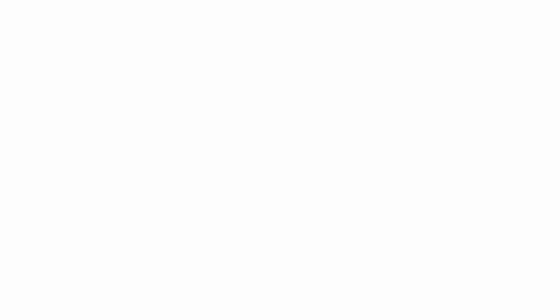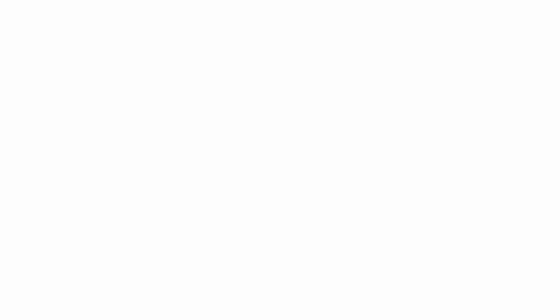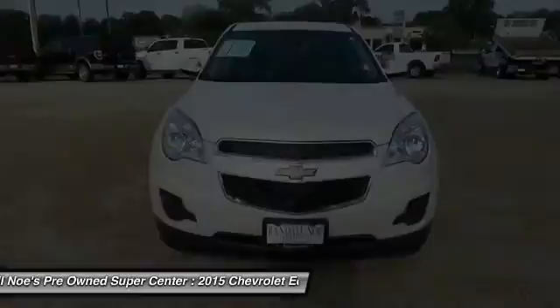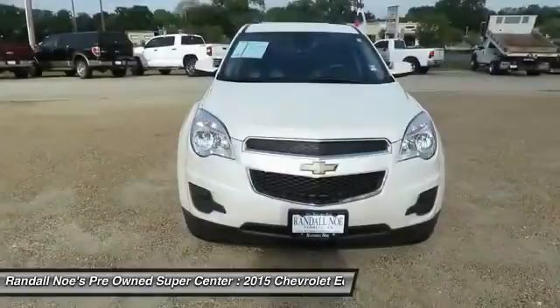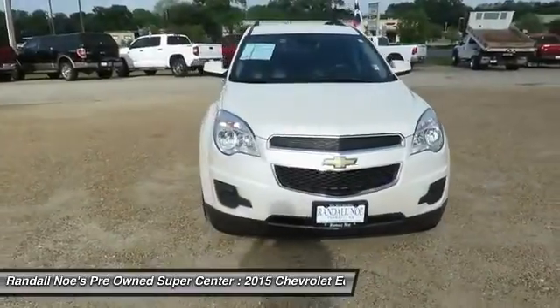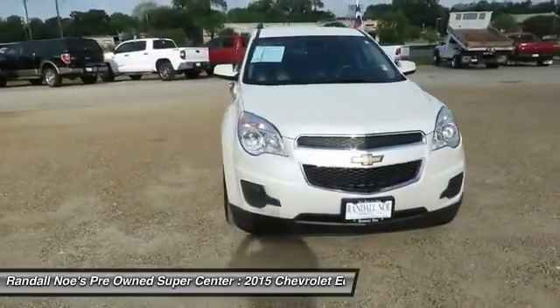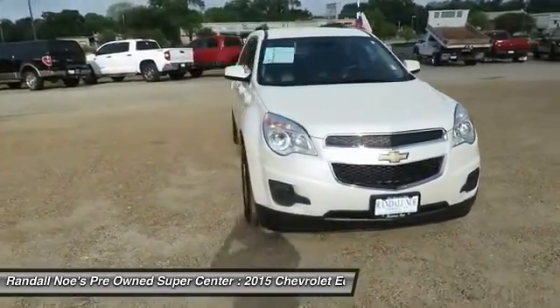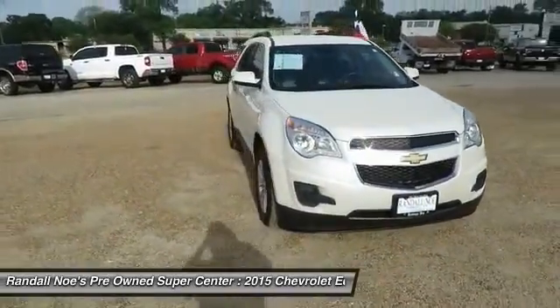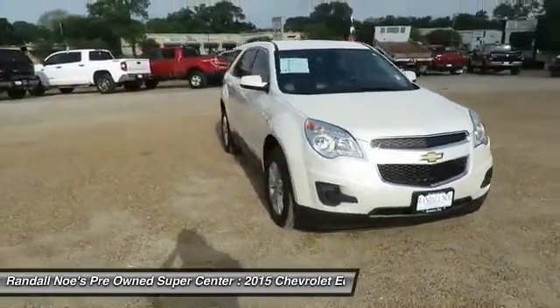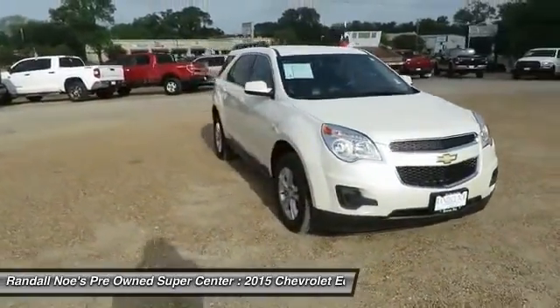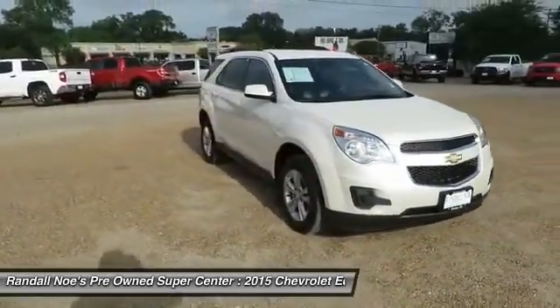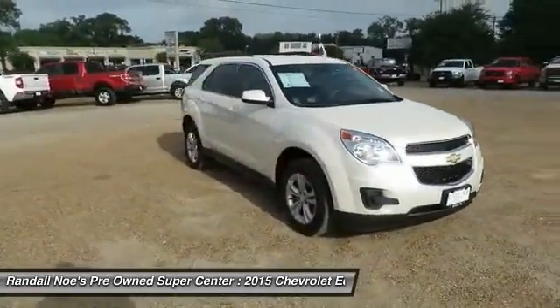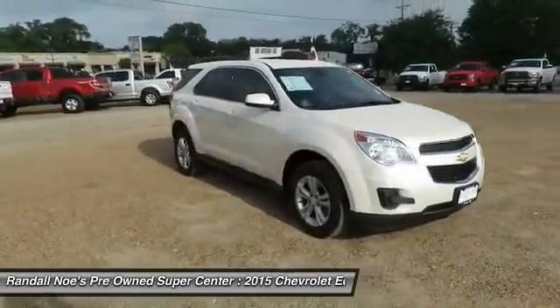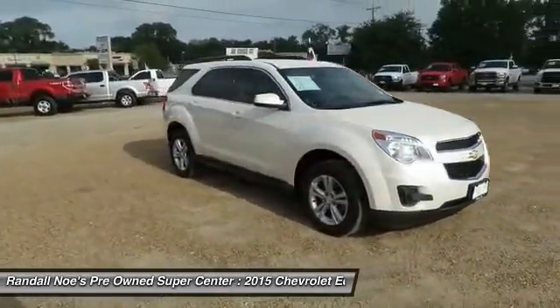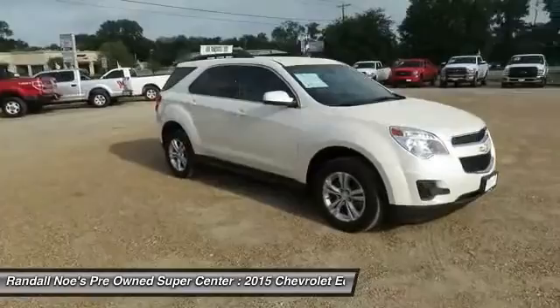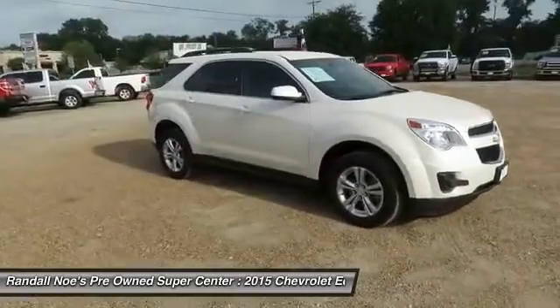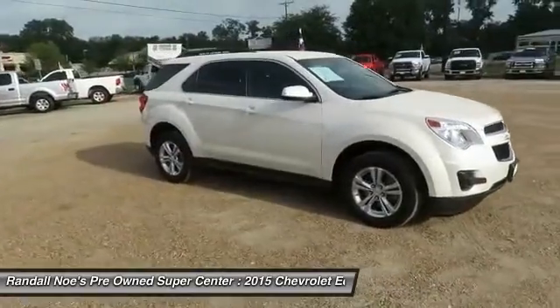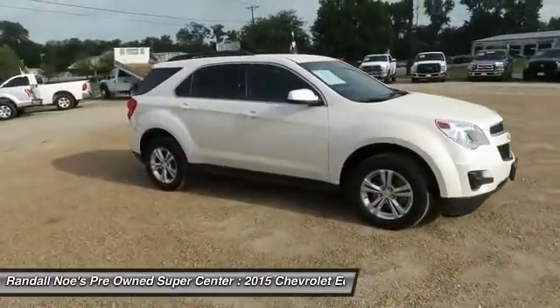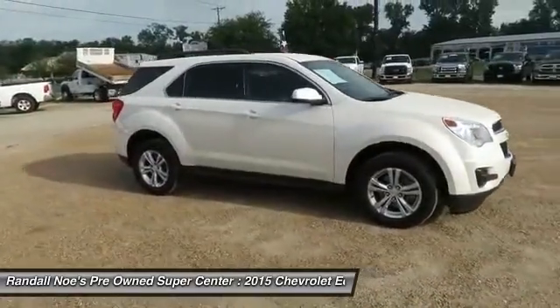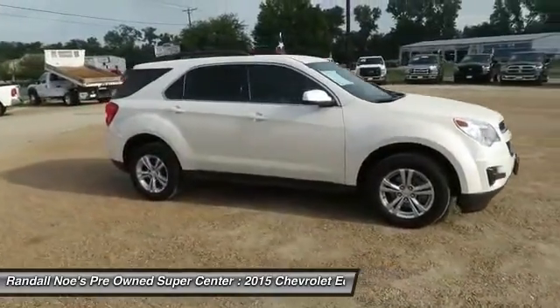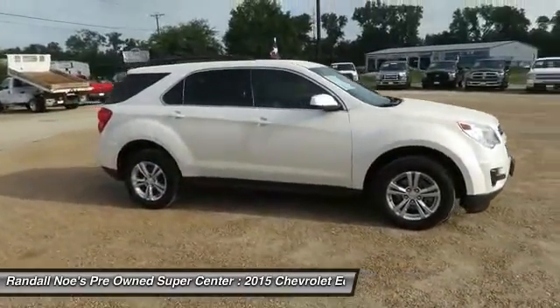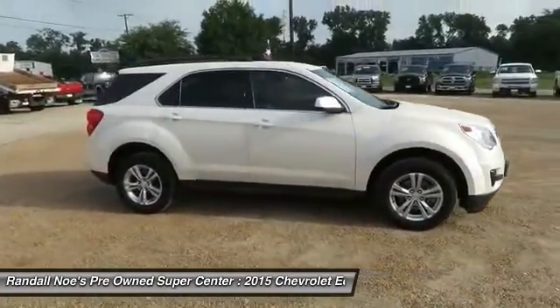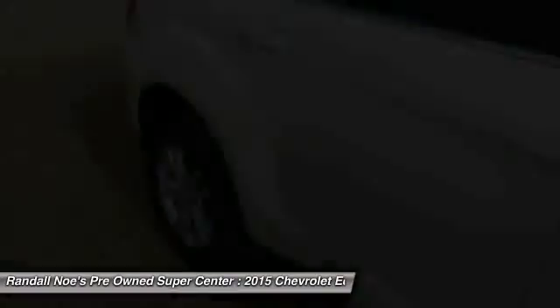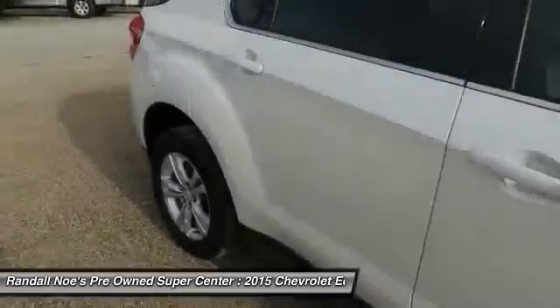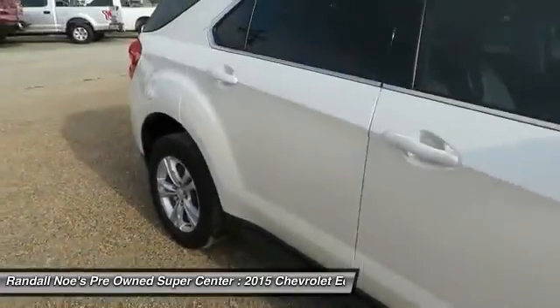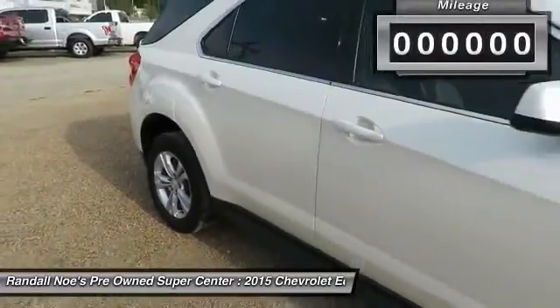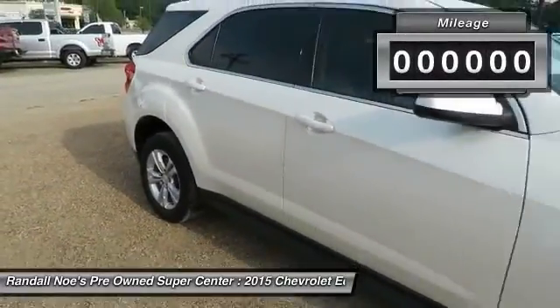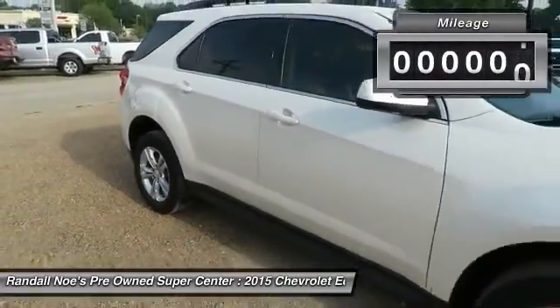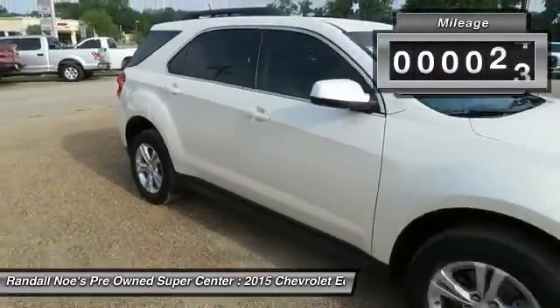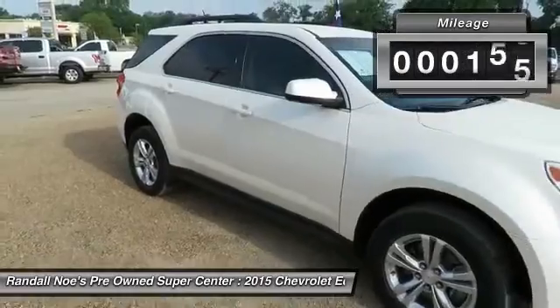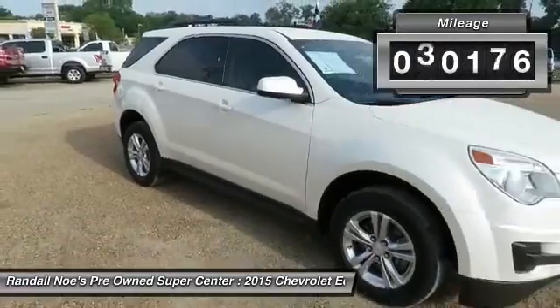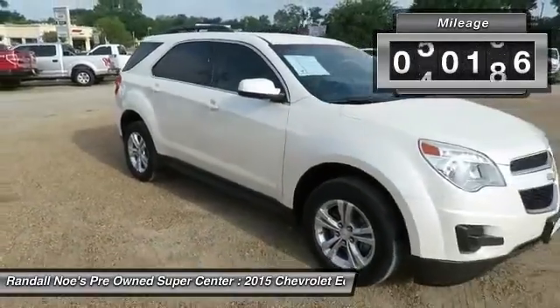The 2015 Equinox. Fuel efficiency, safety, and value equals the Chevy Equinox. This vehicle has less than 55,000 miles.